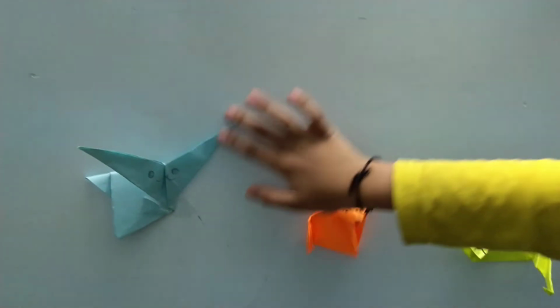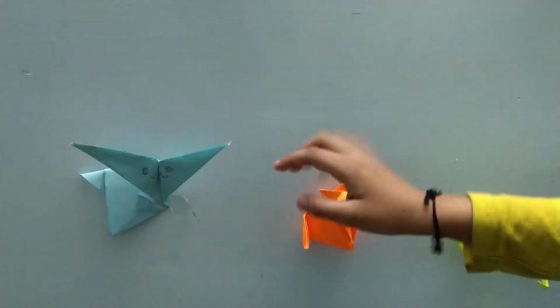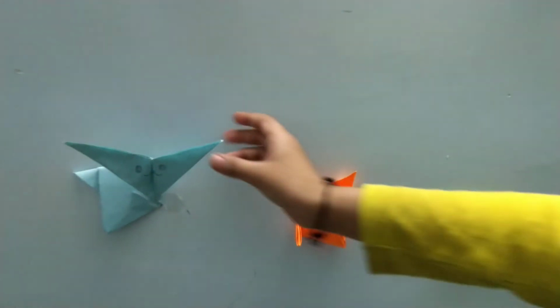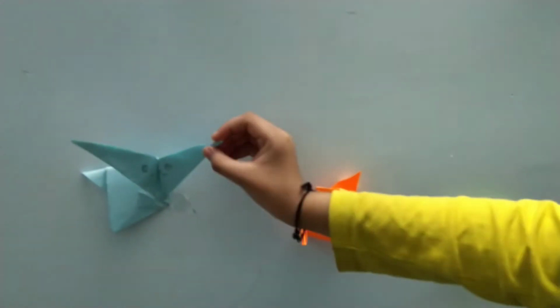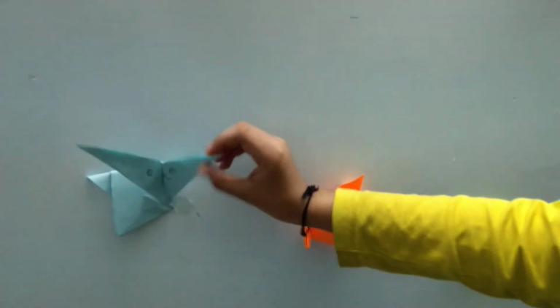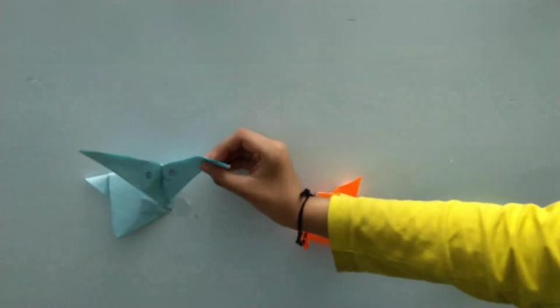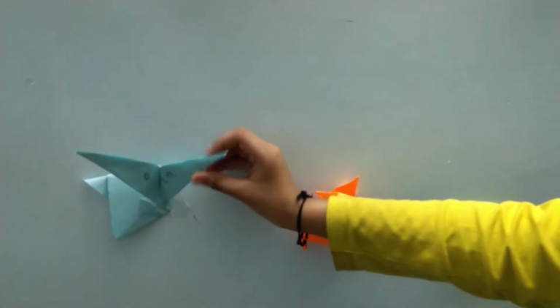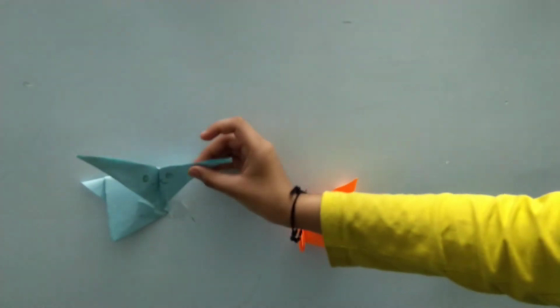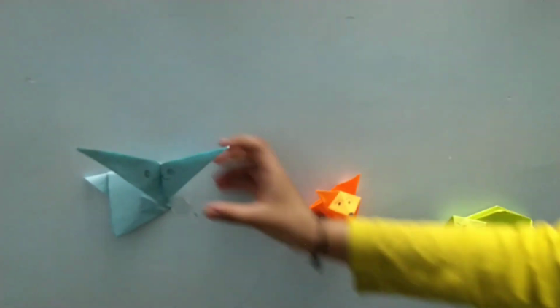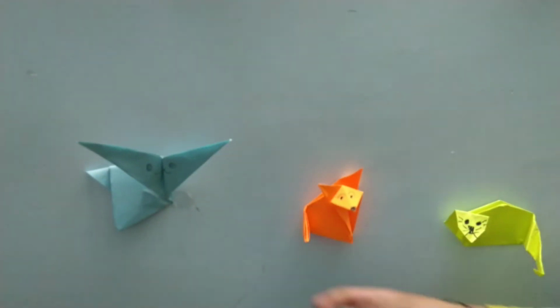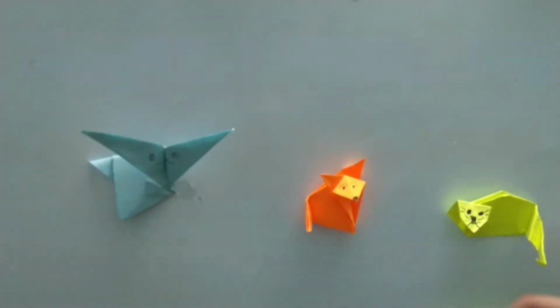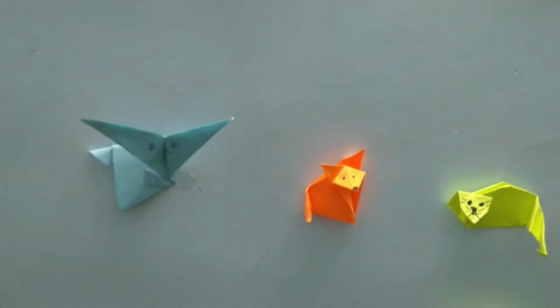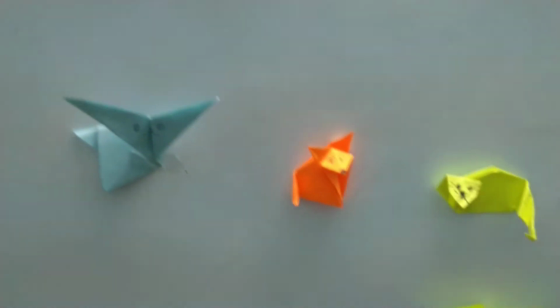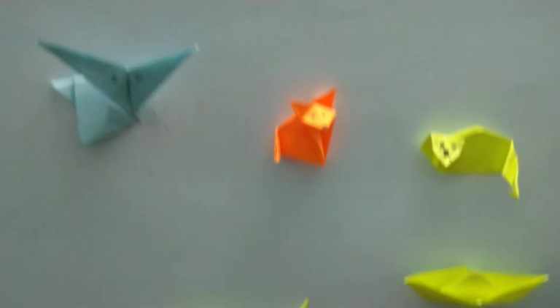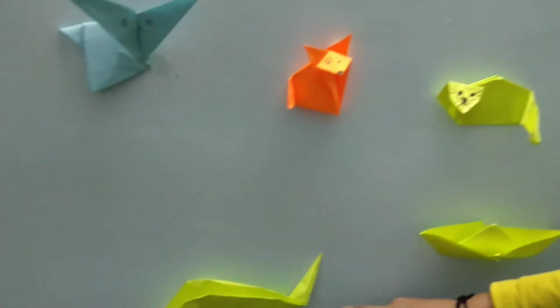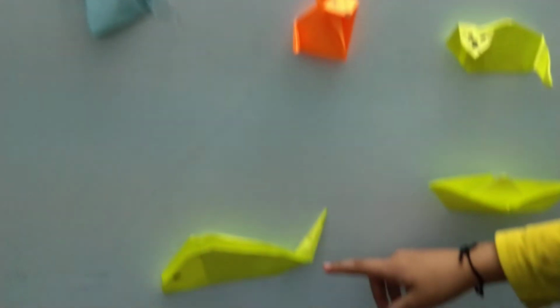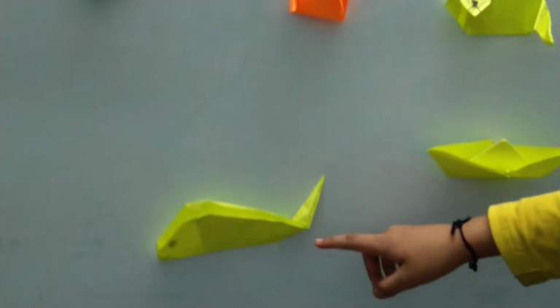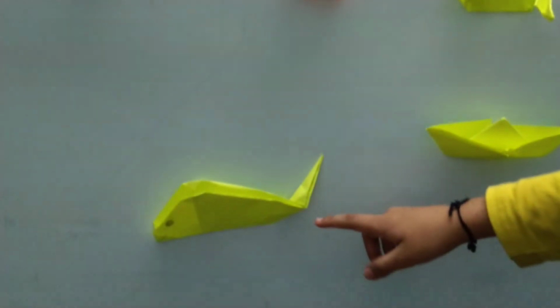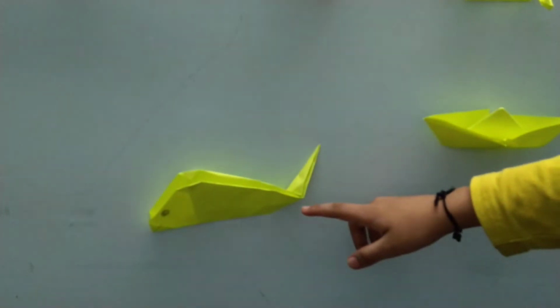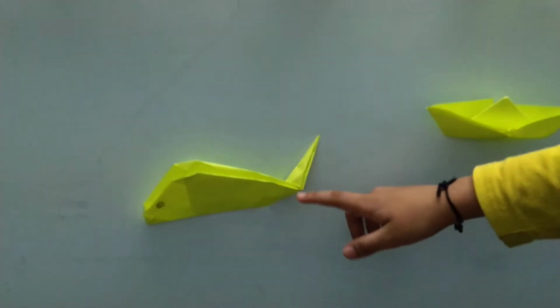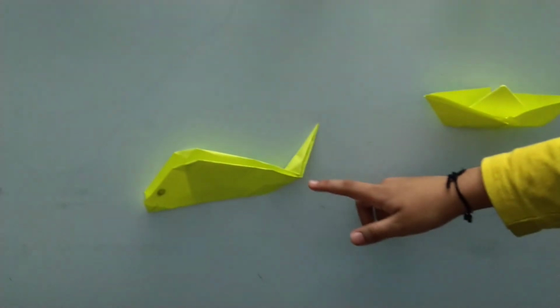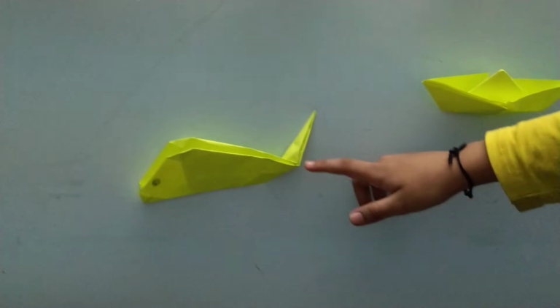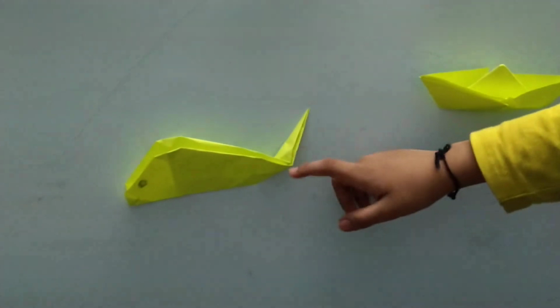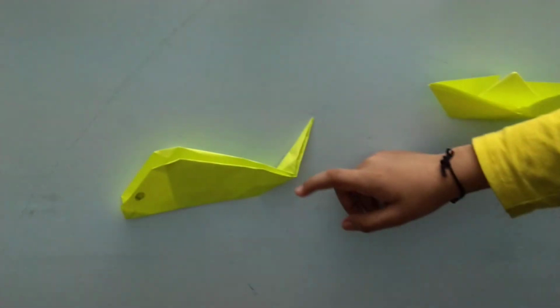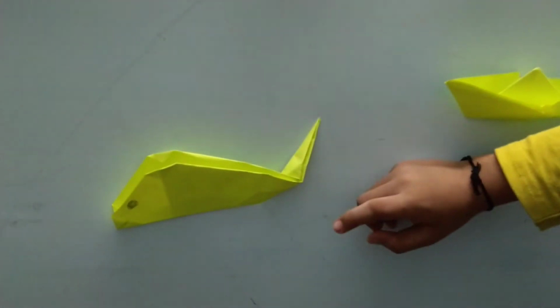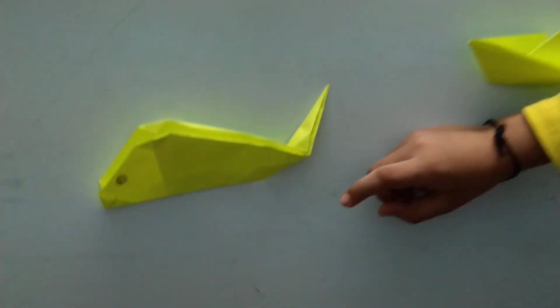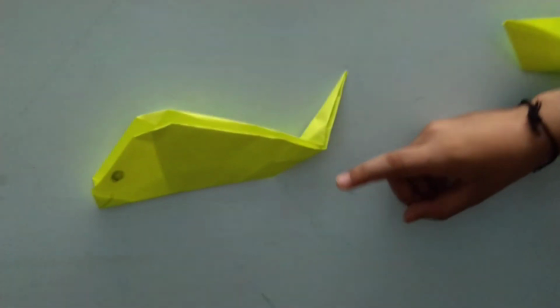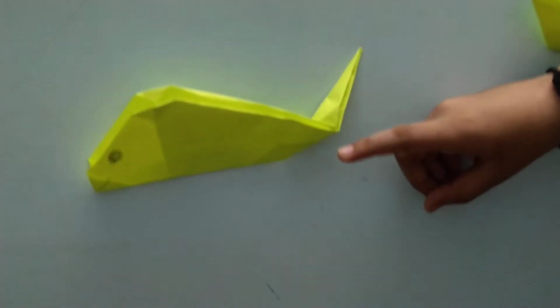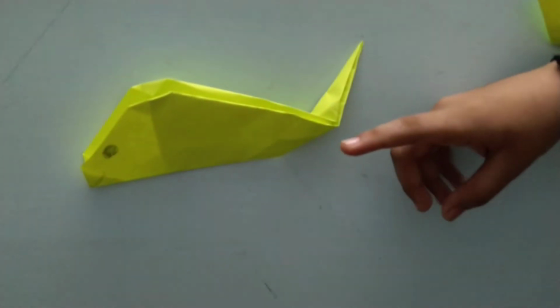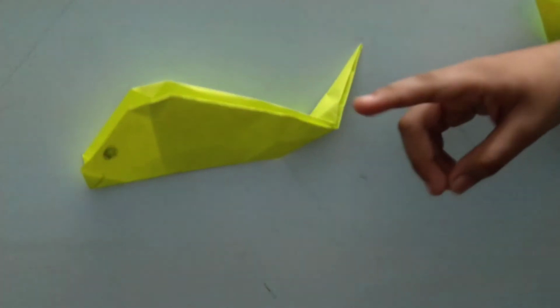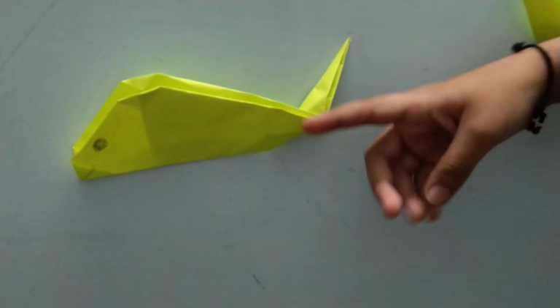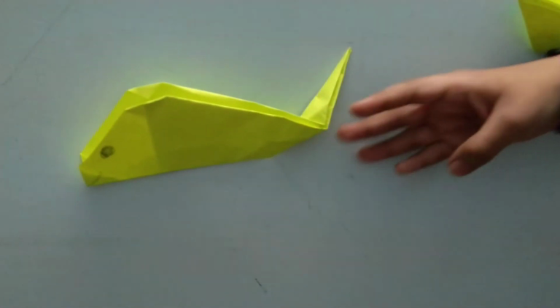I made this a little curl. A whale — blue whale, but I made it with yellow. So yellow whale.